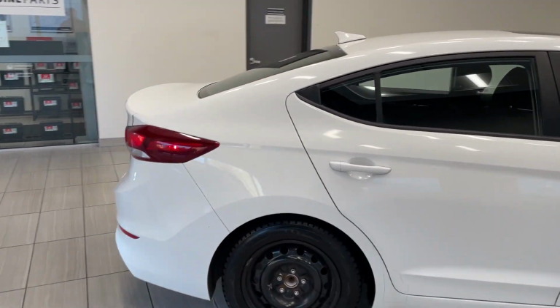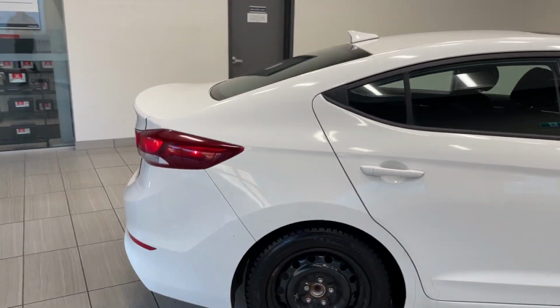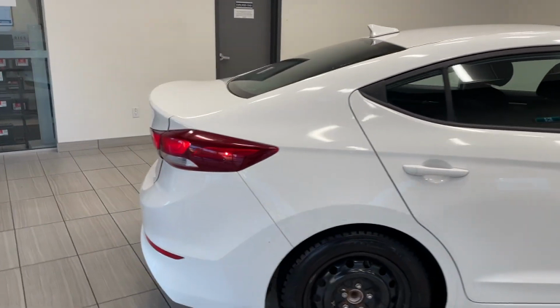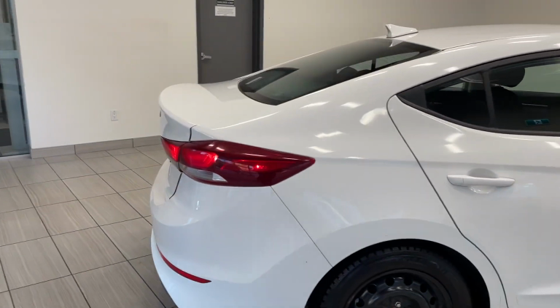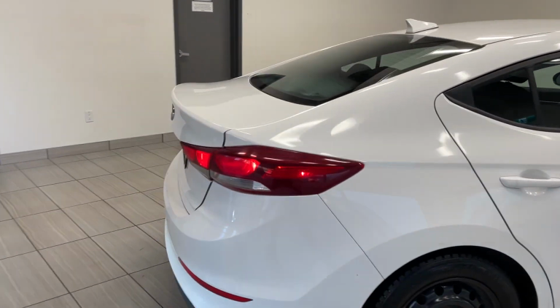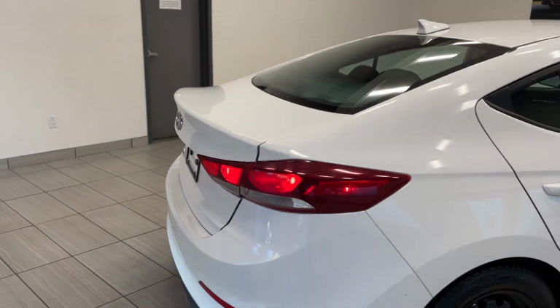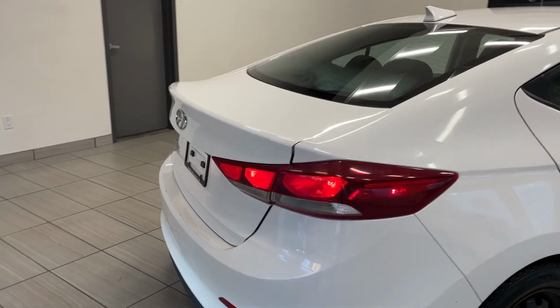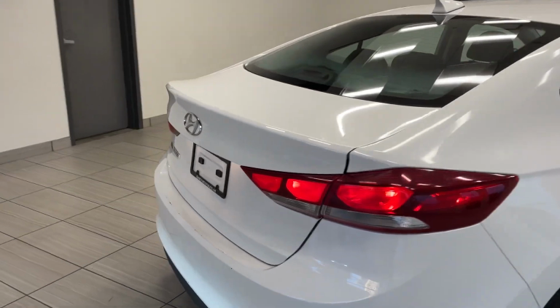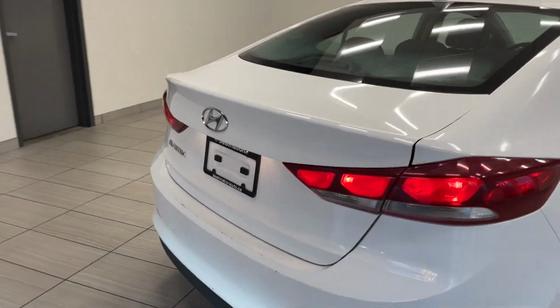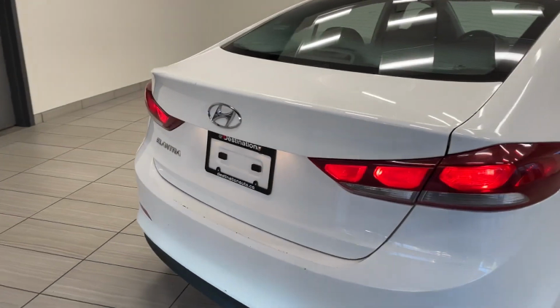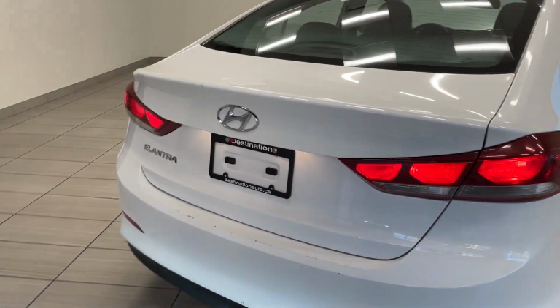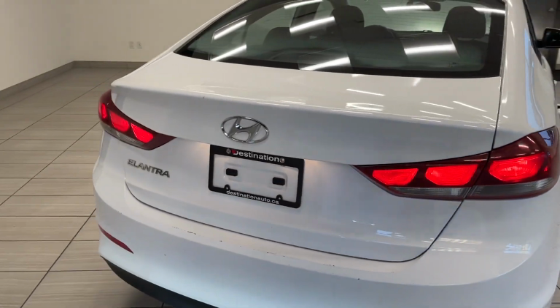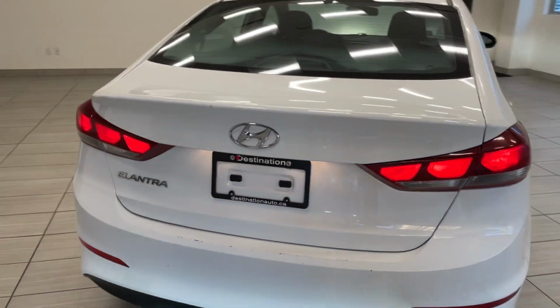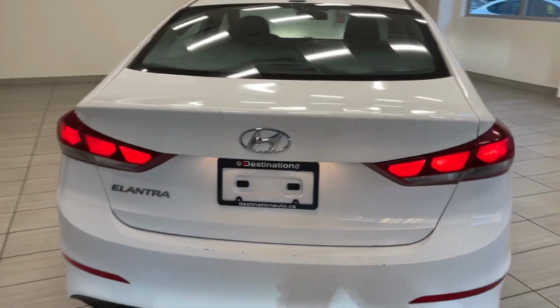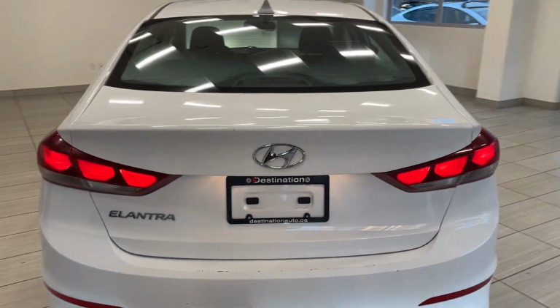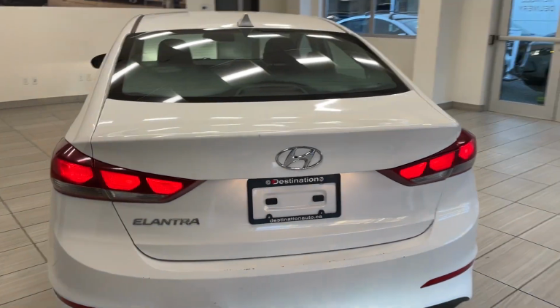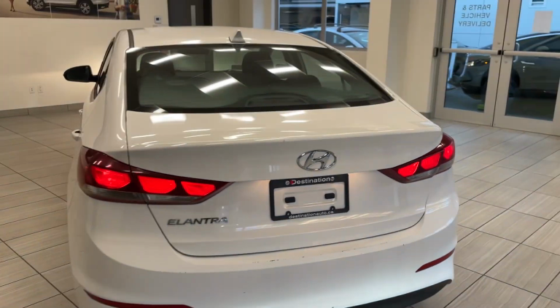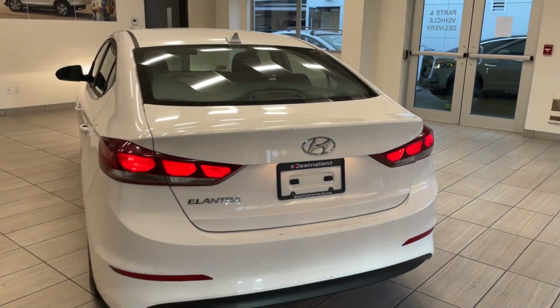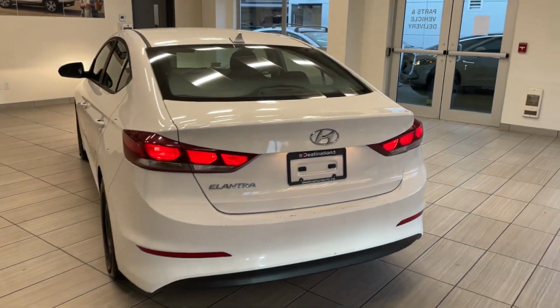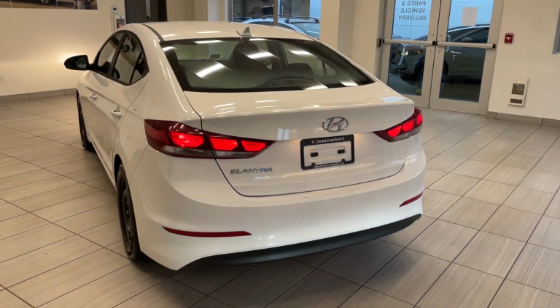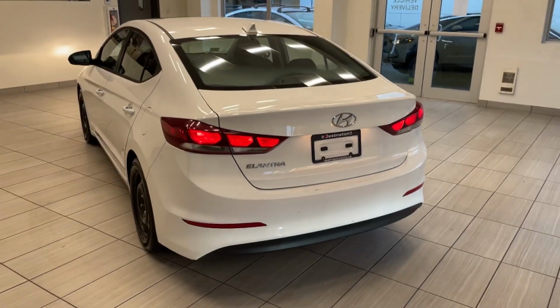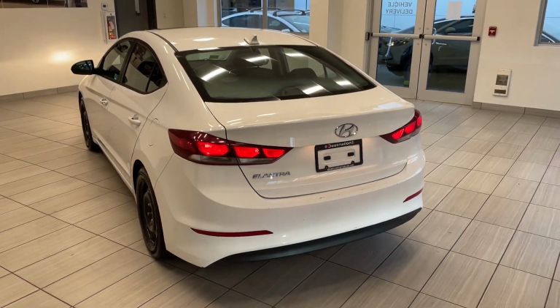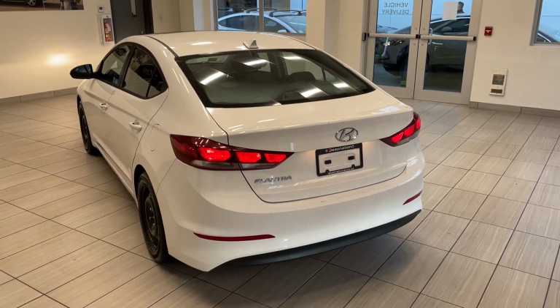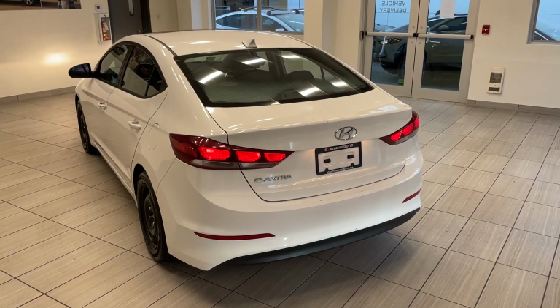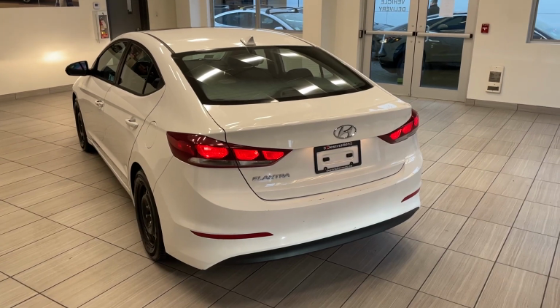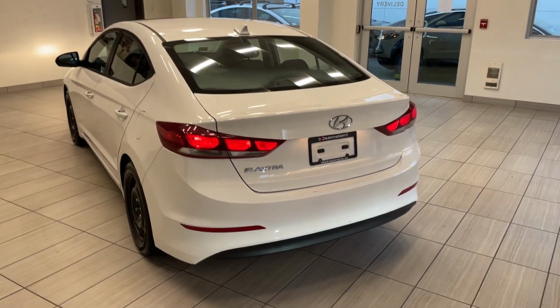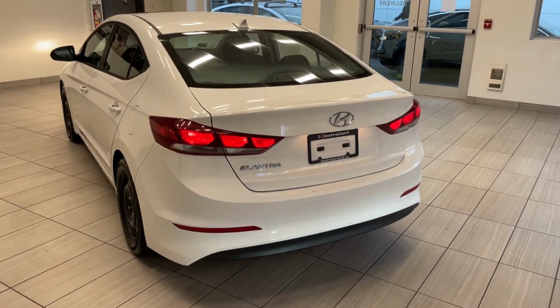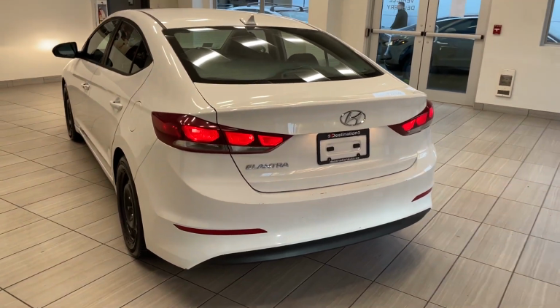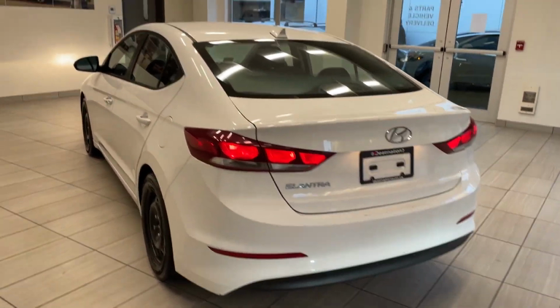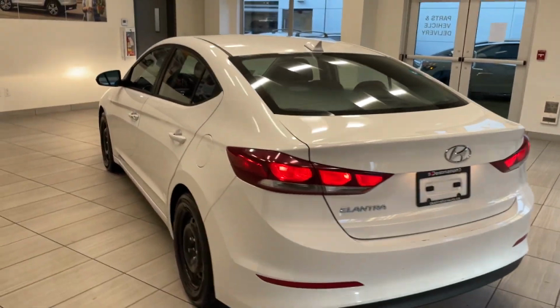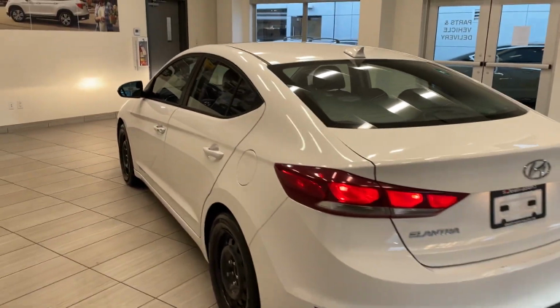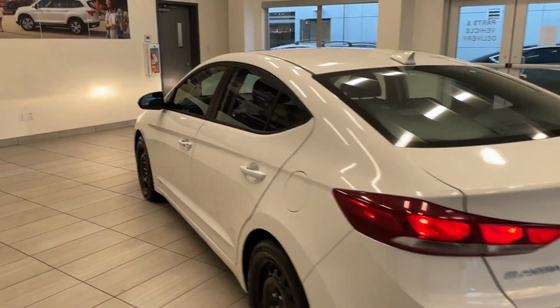As we move towards the back, you'll see it's in very good shape. There are a few light scratches on the back bumper, but nothing to be worried about.